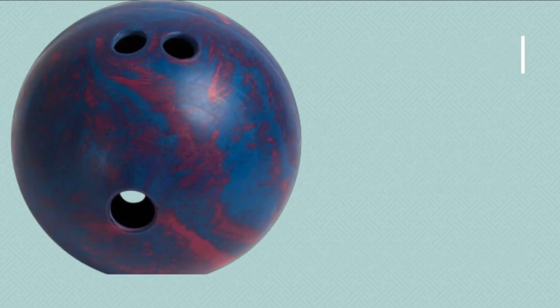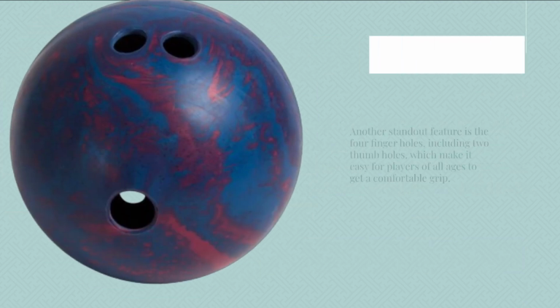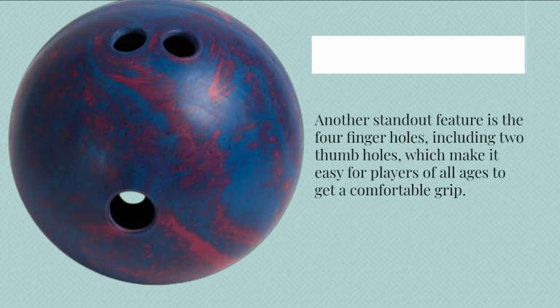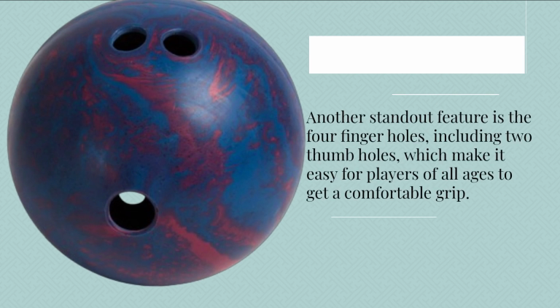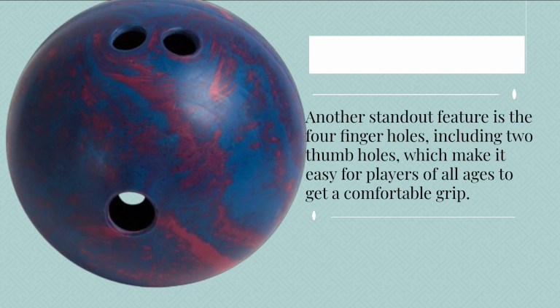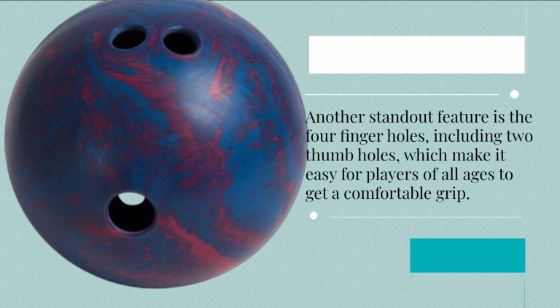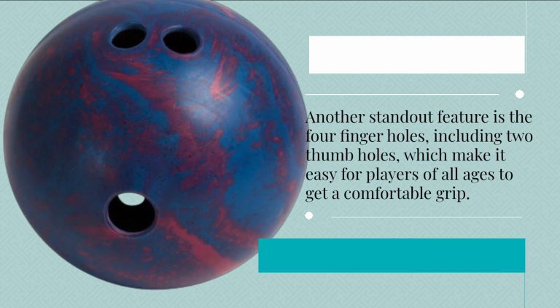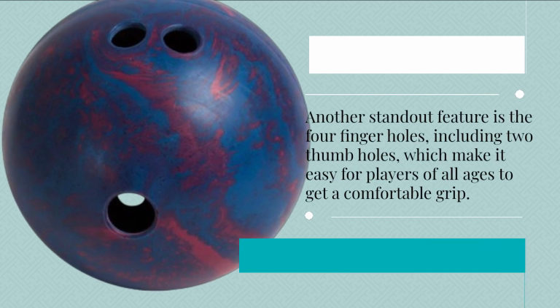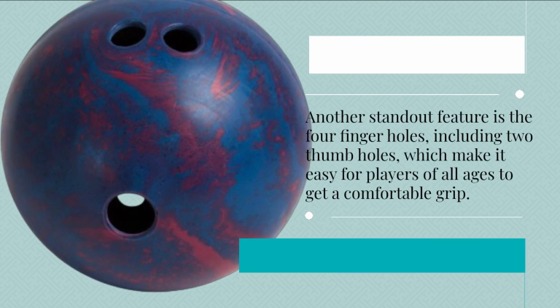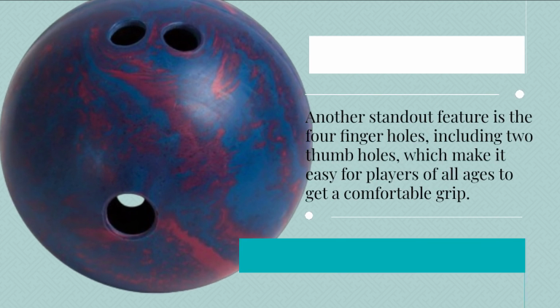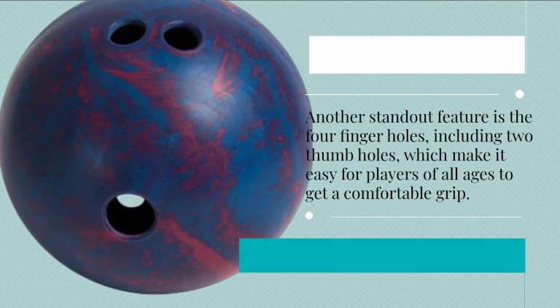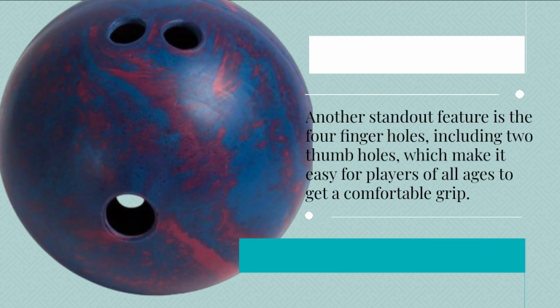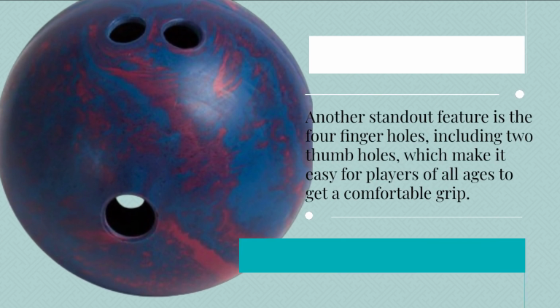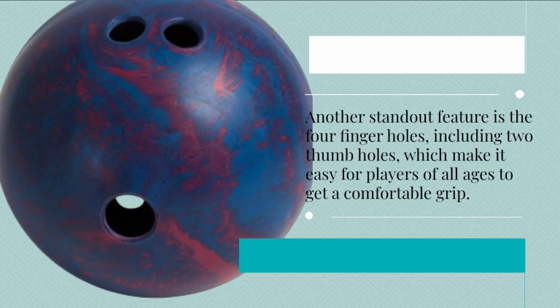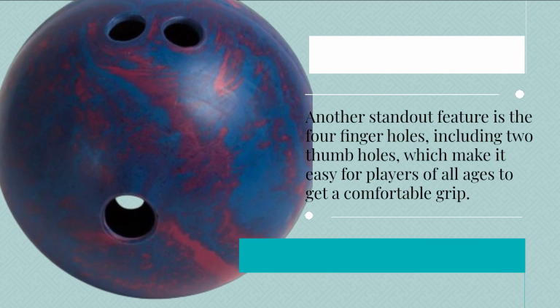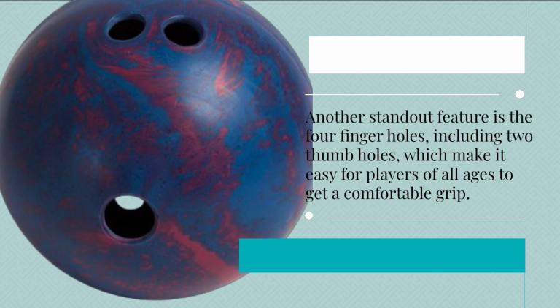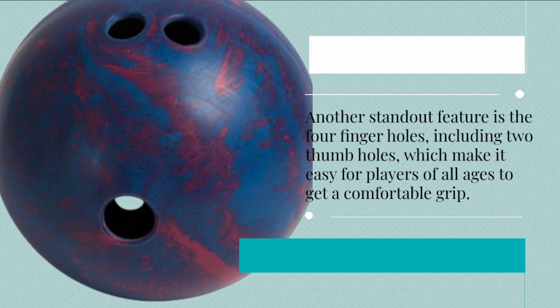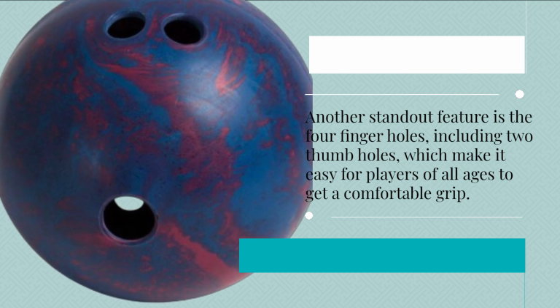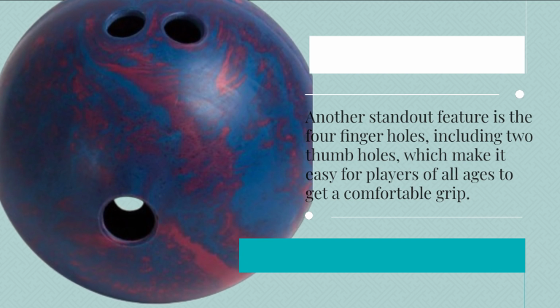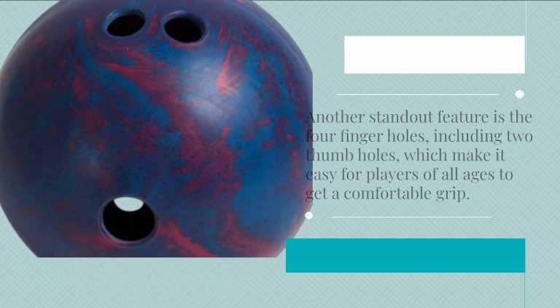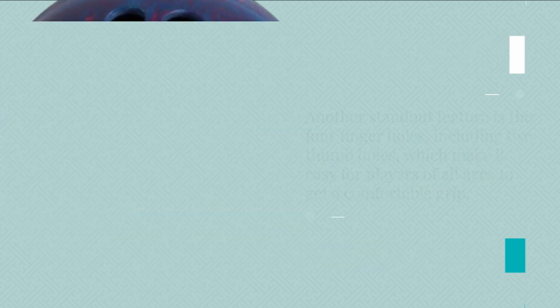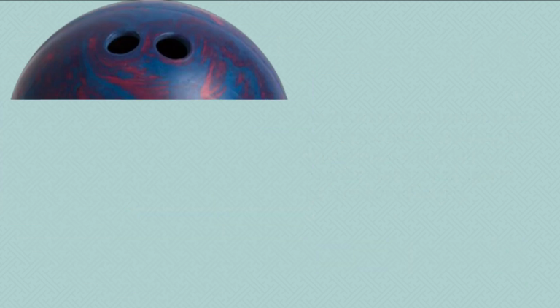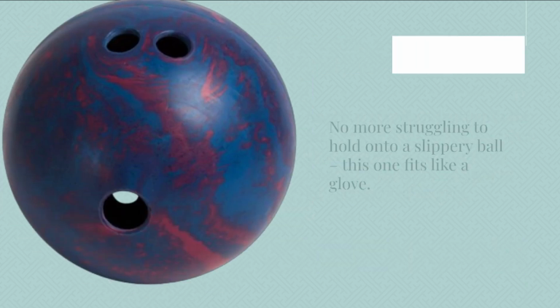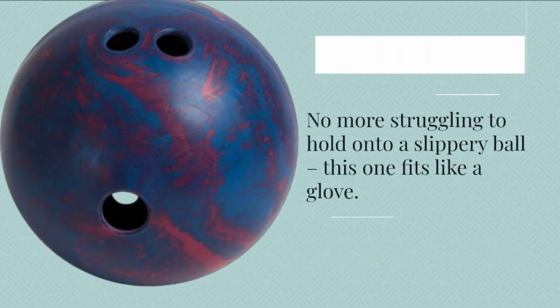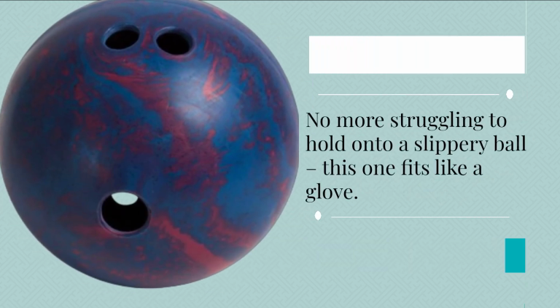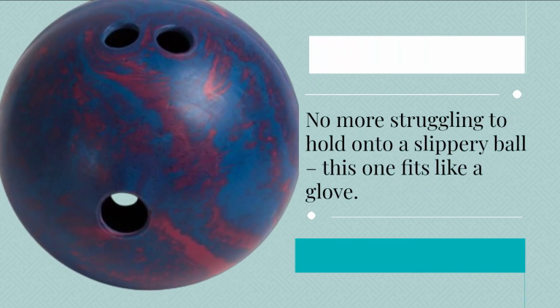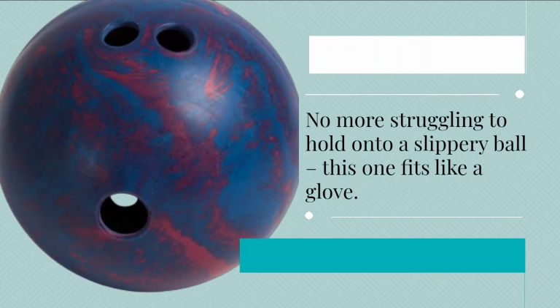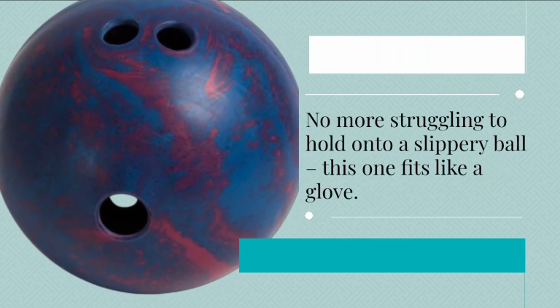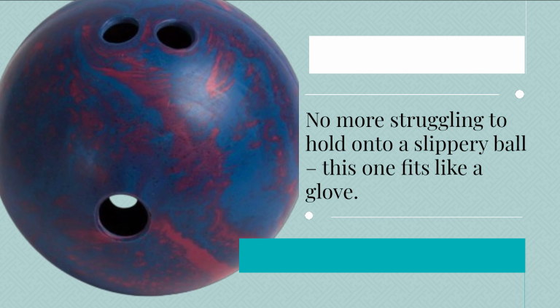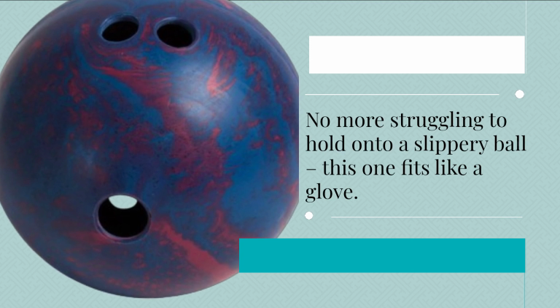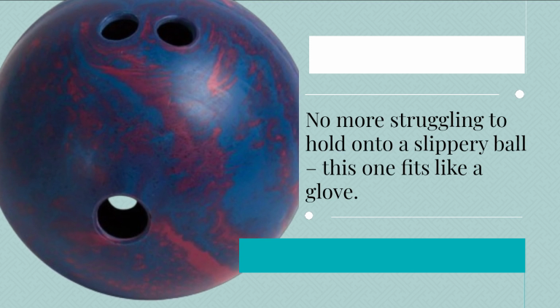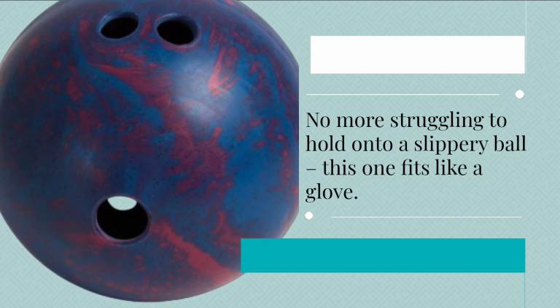Another standout feature is the four finger holes, including two thumb holes, which make it easy for players of all ages to get a comfortable grip. No more struggling to hold onto a slippery ball — this one fits like a glove.